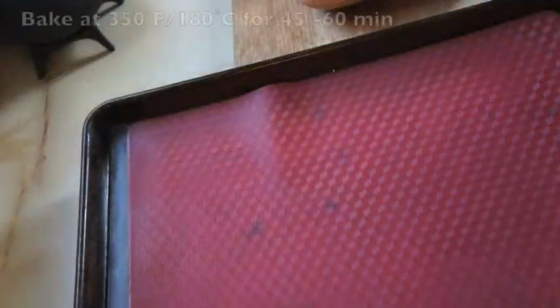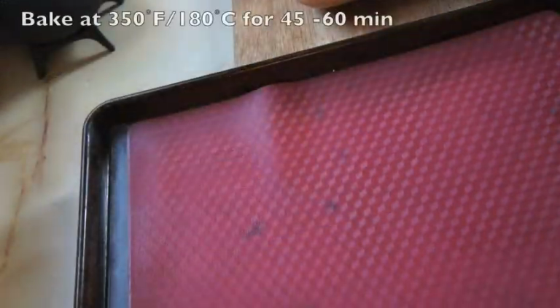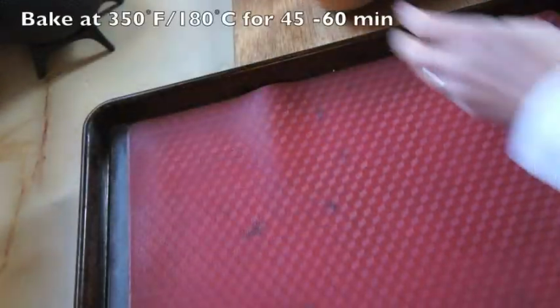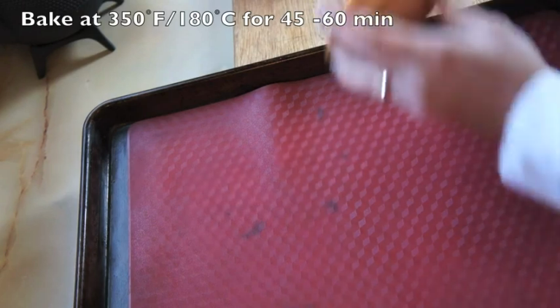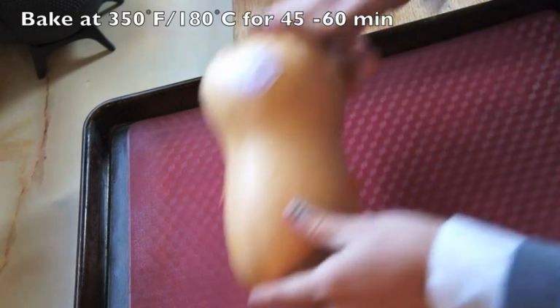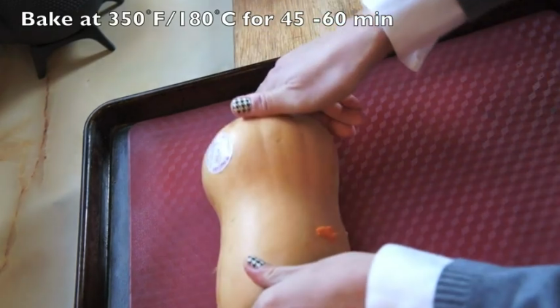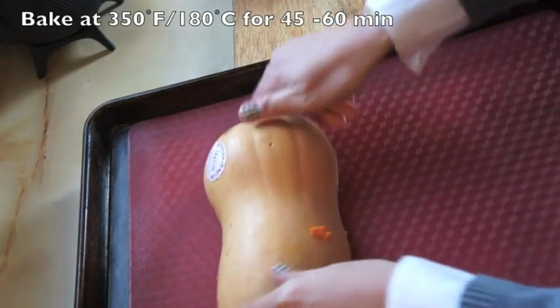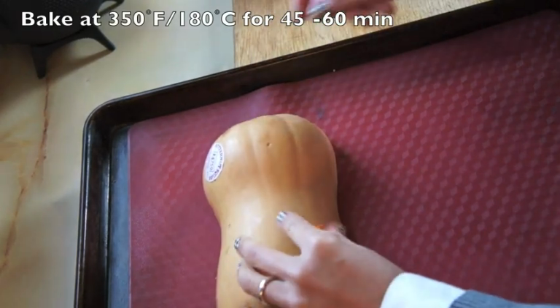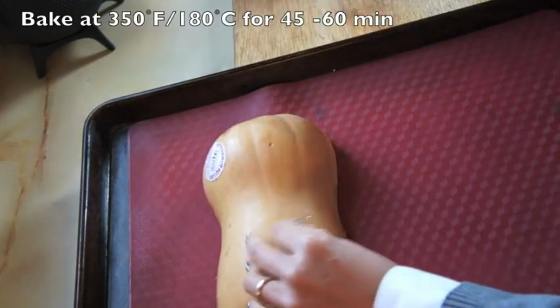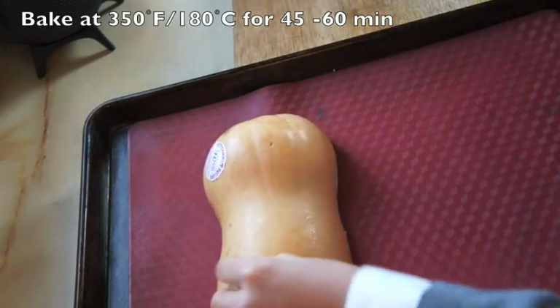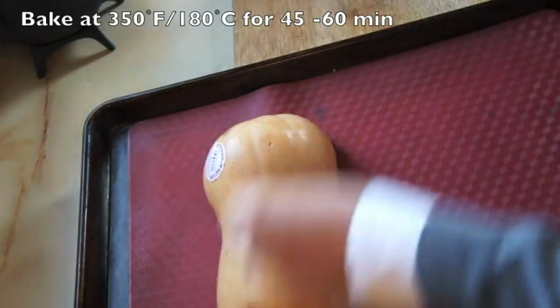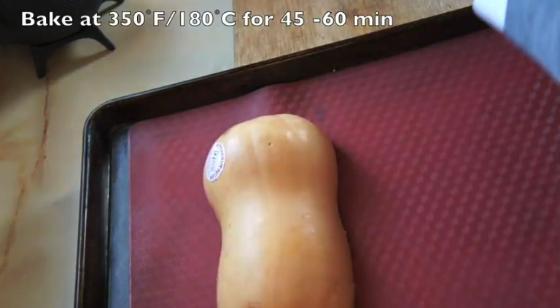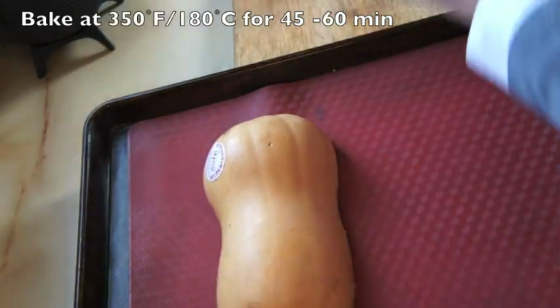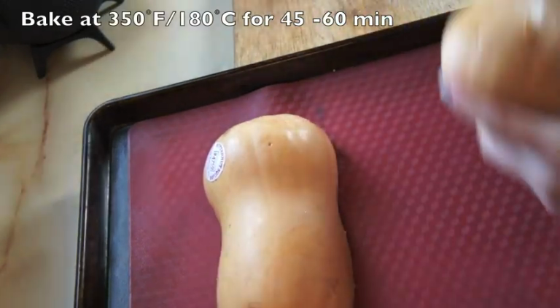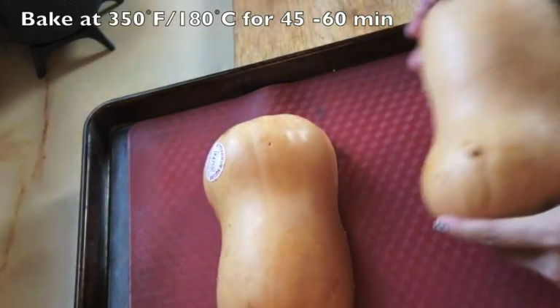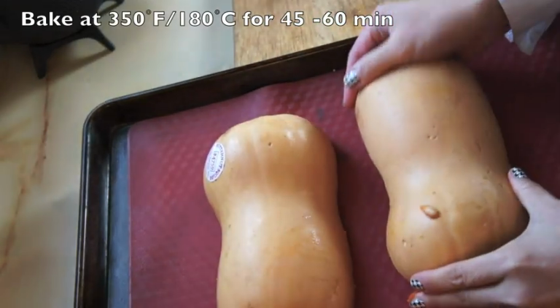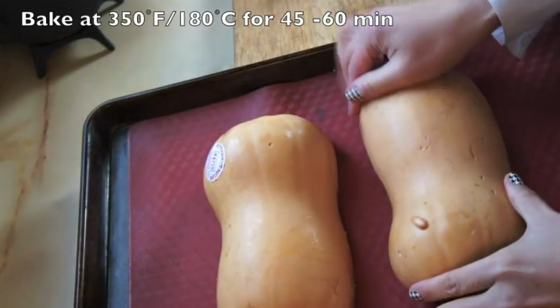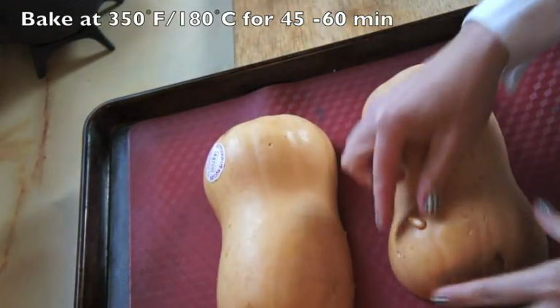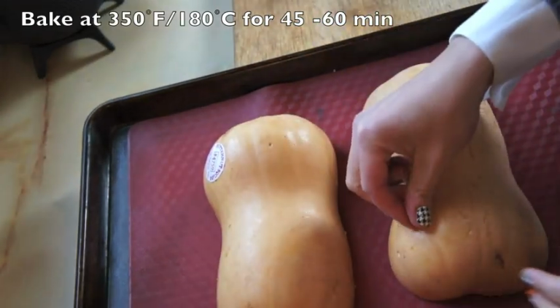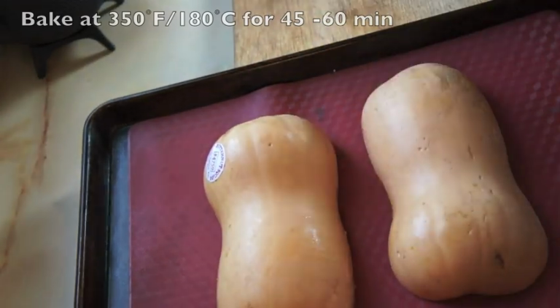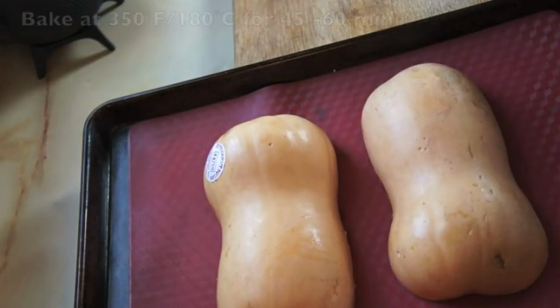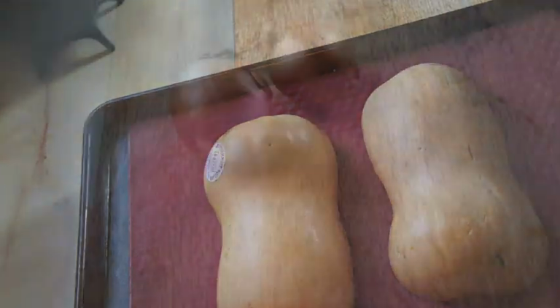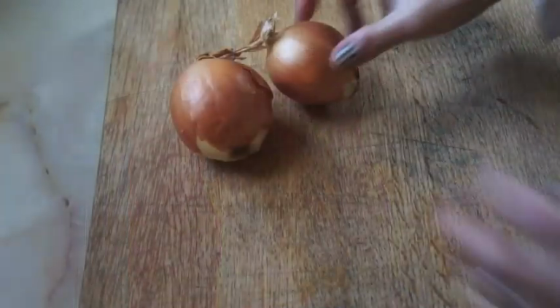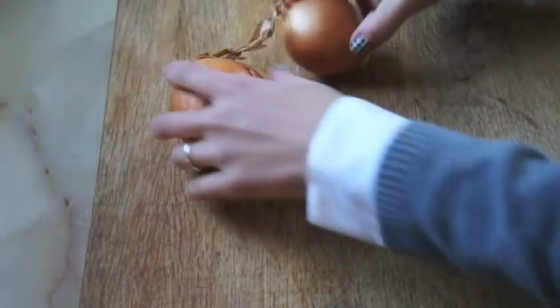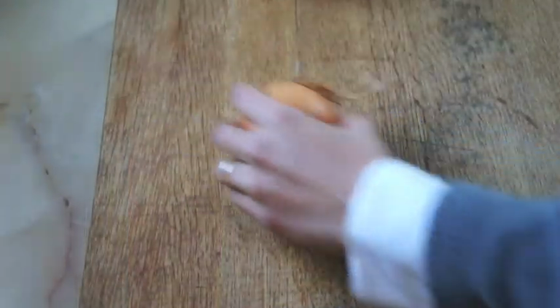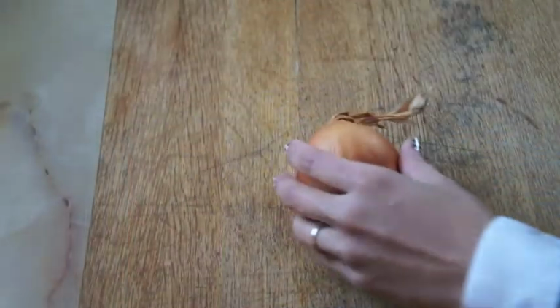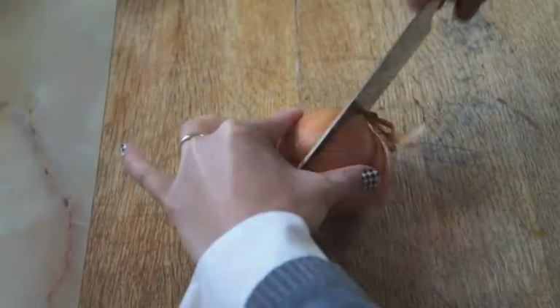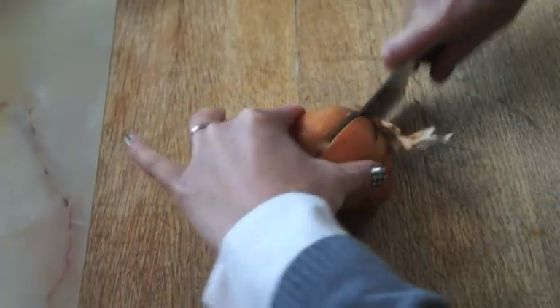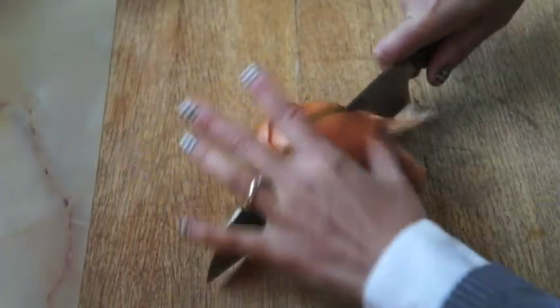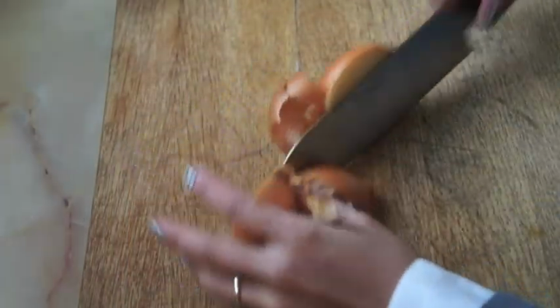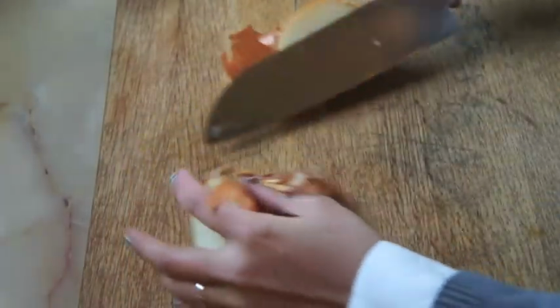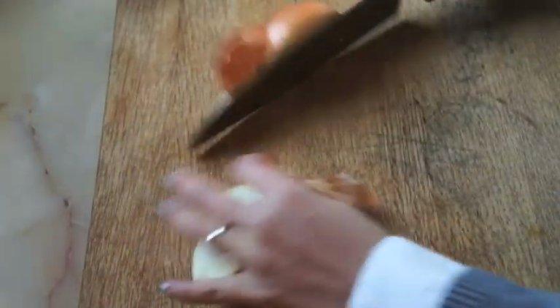Then place the halves on a baking tray, either on foil, parchment paper, or in this case, a silicone mat. While the squash is baking, chop your onions.